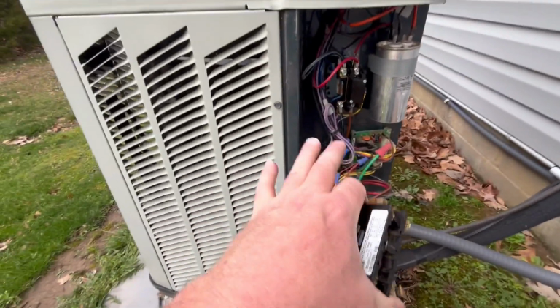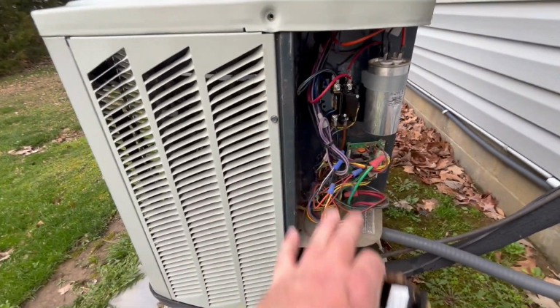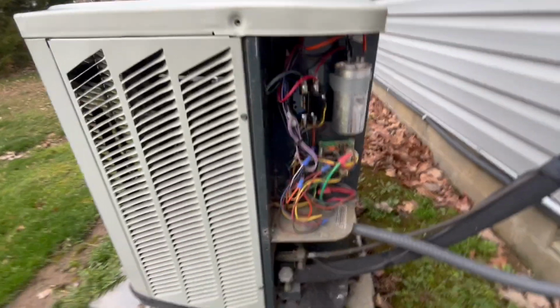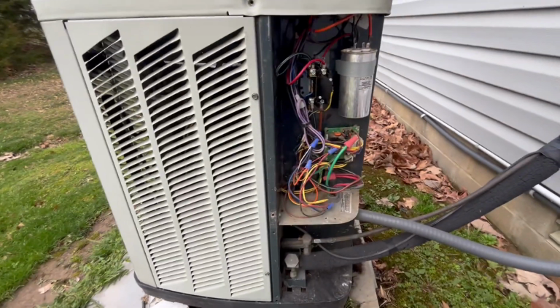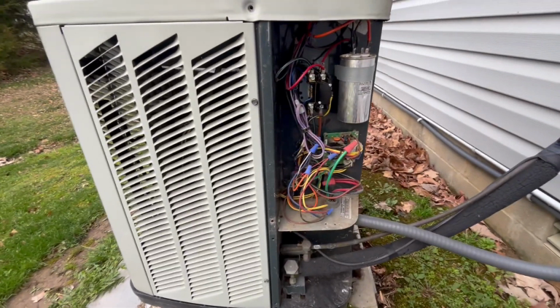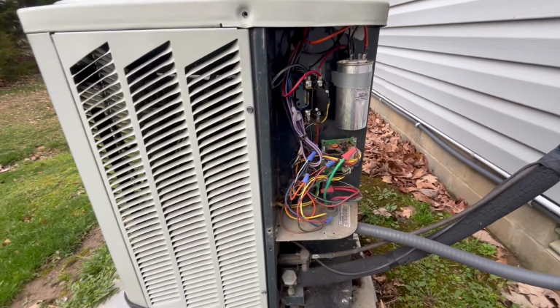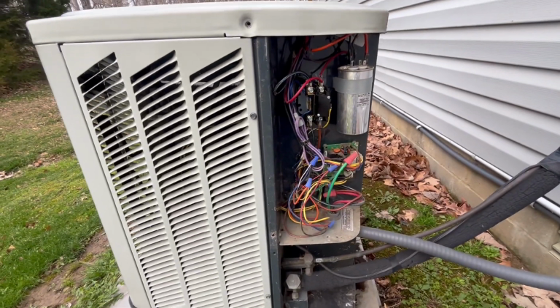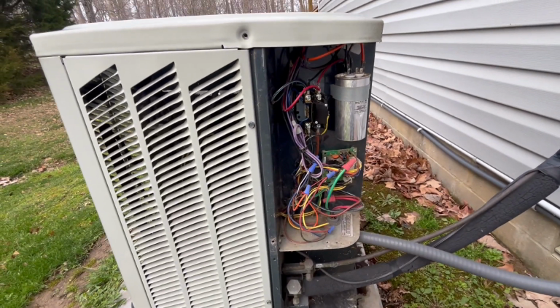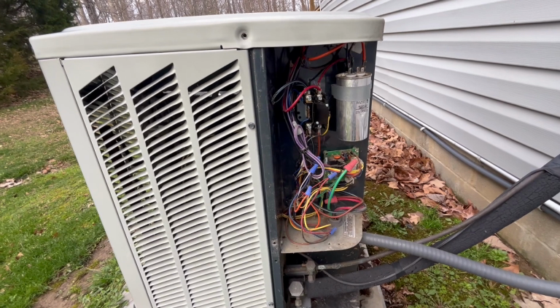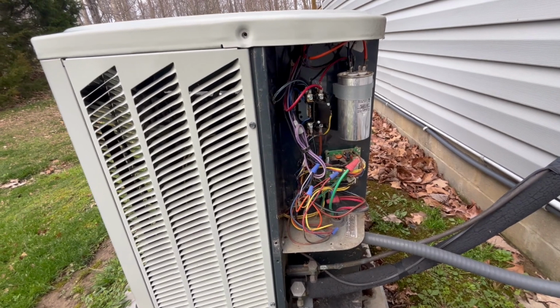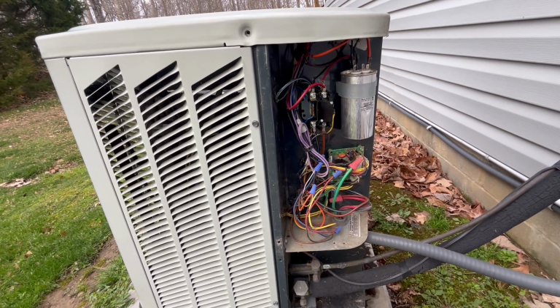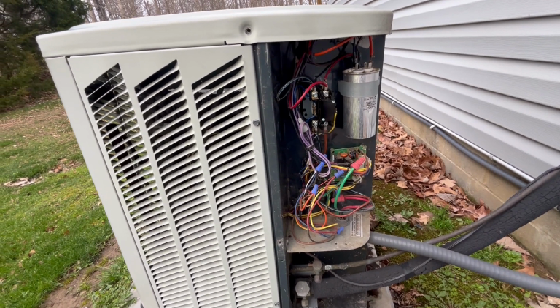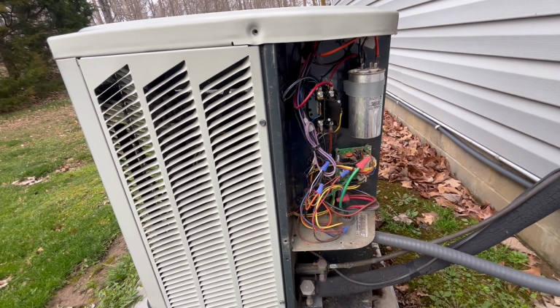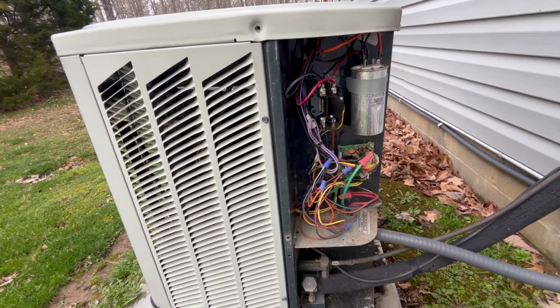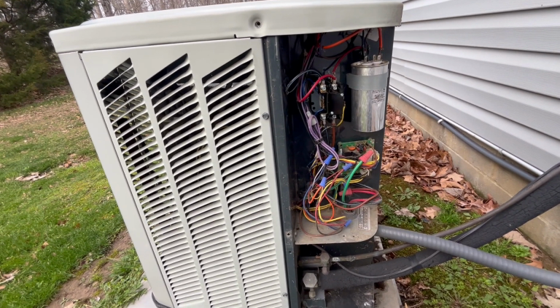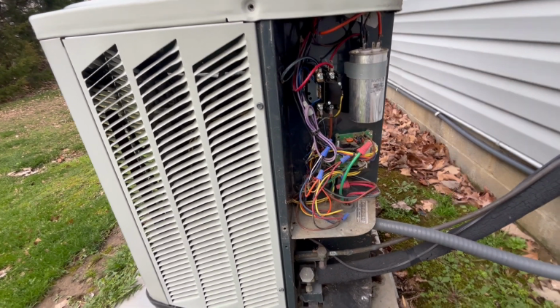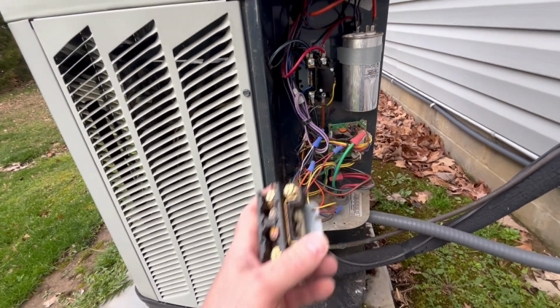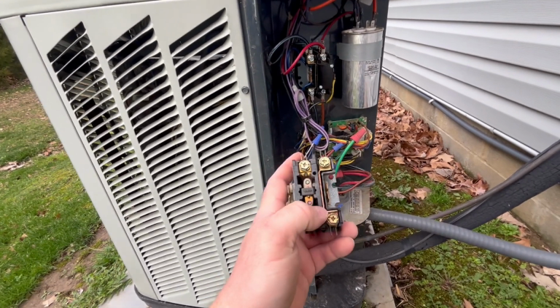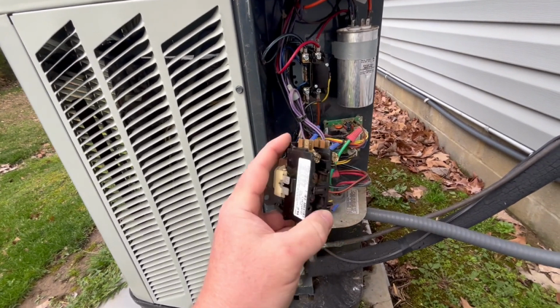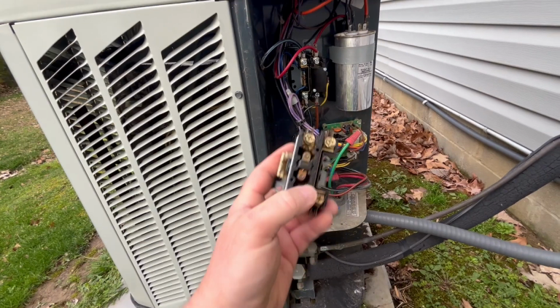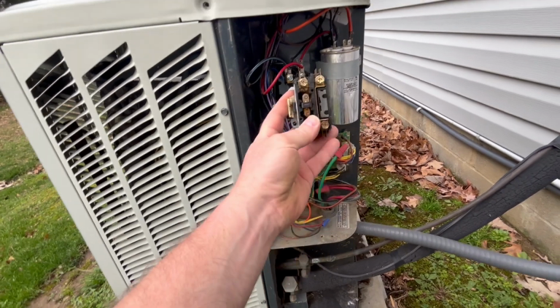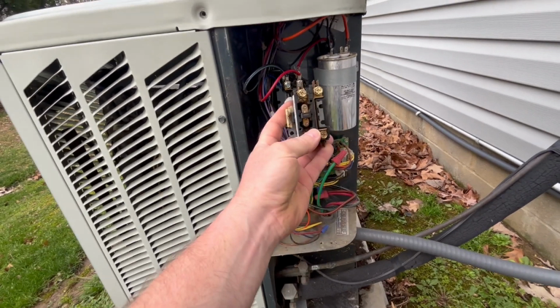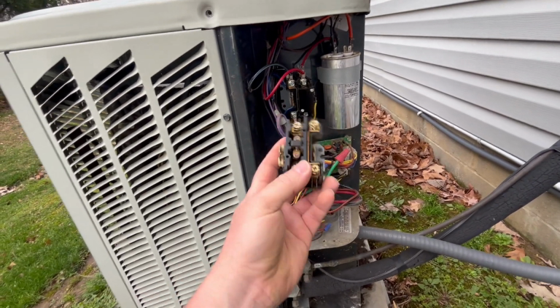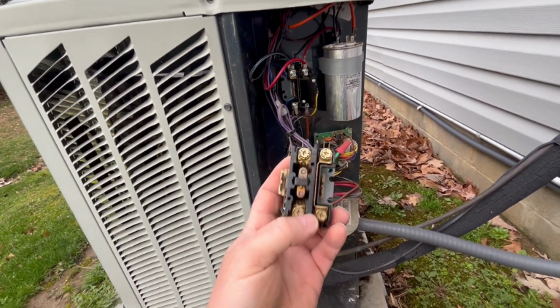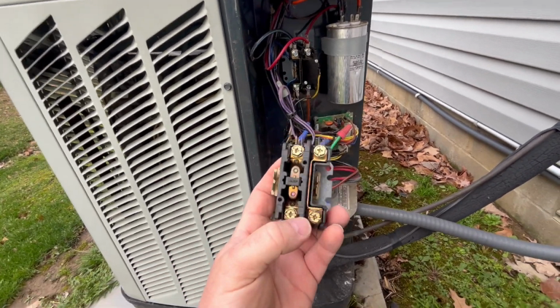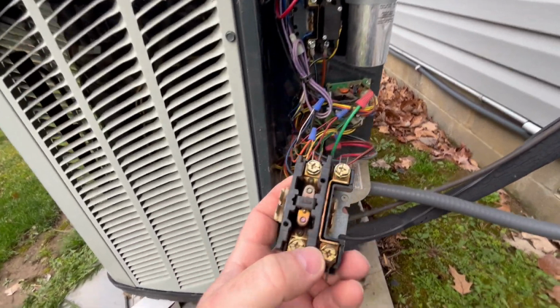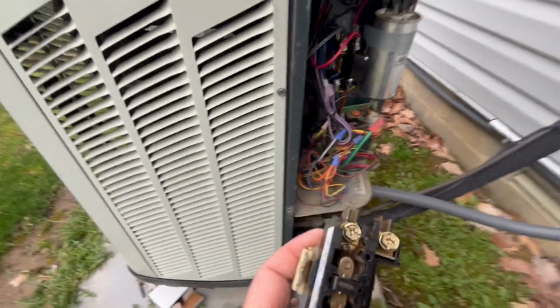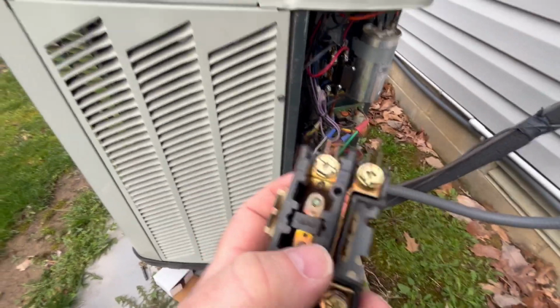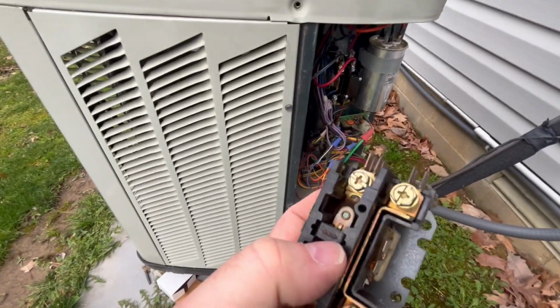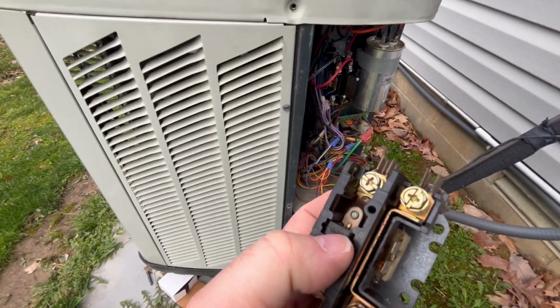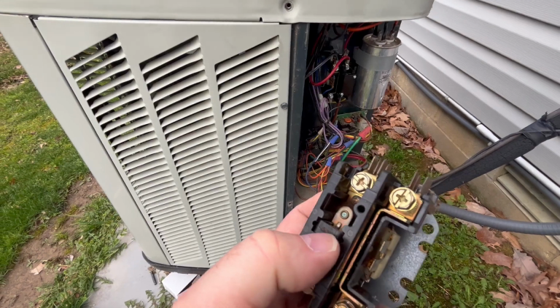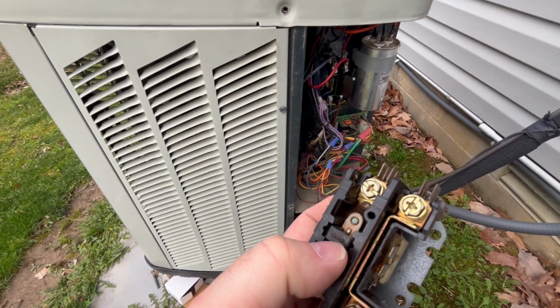If you remove the panel where you can see the electrical components, first turn off your breakers at your house — they go to this unit. Then have a look at your old contactor, where the wires will be going to it, and you'll probably see a little switch right in the middle.